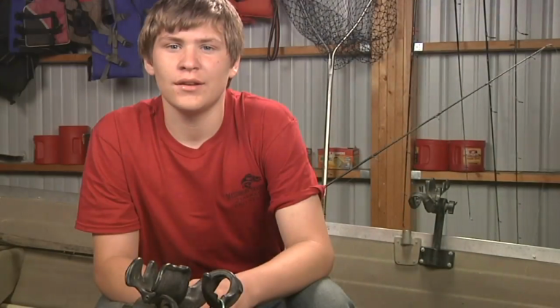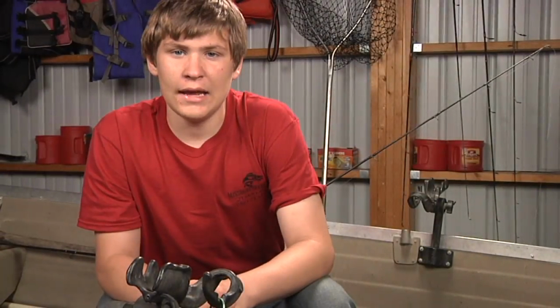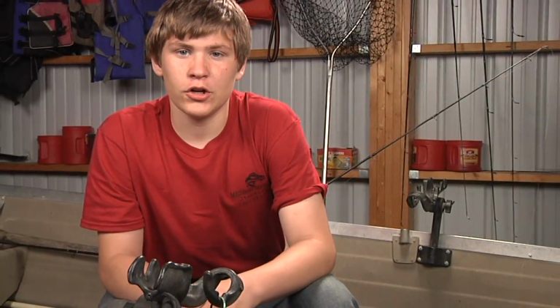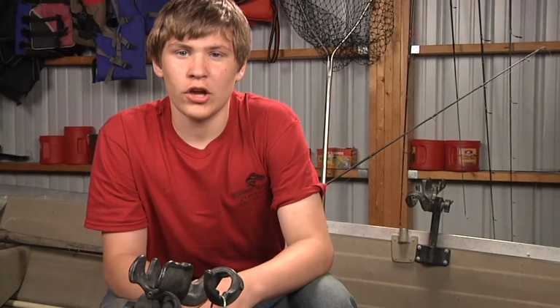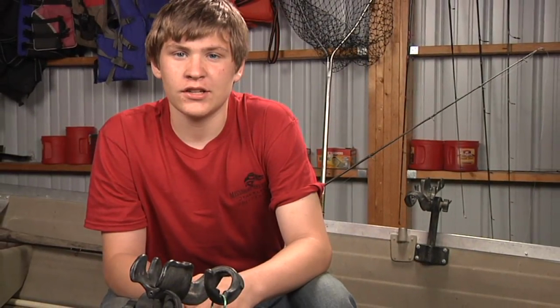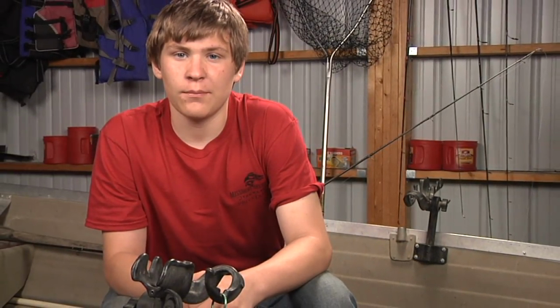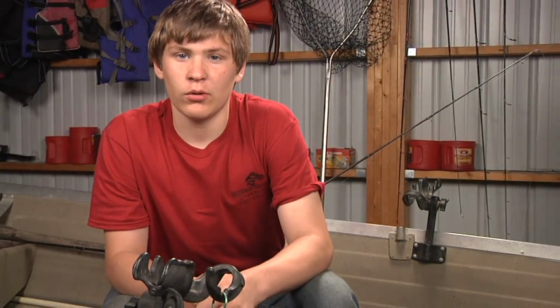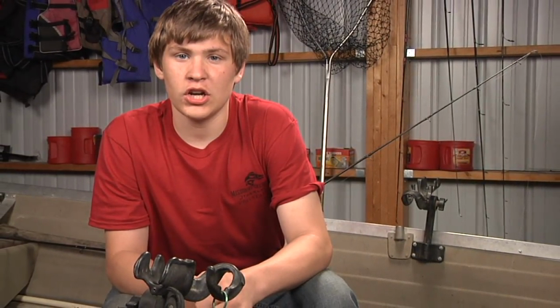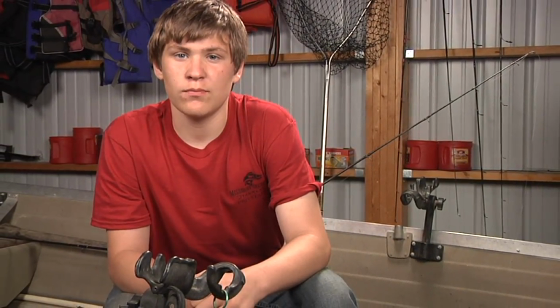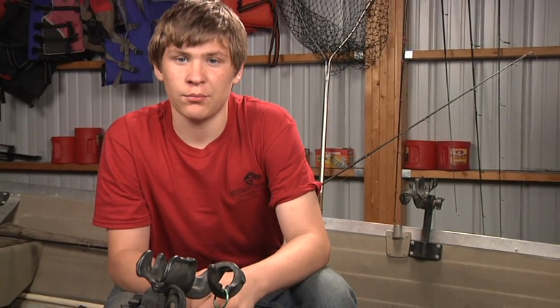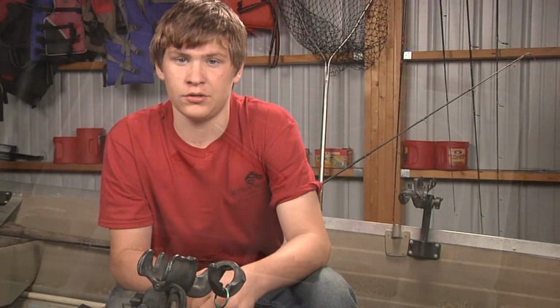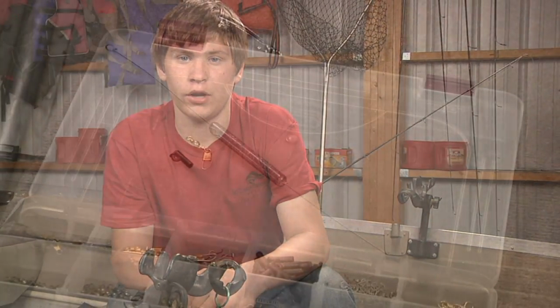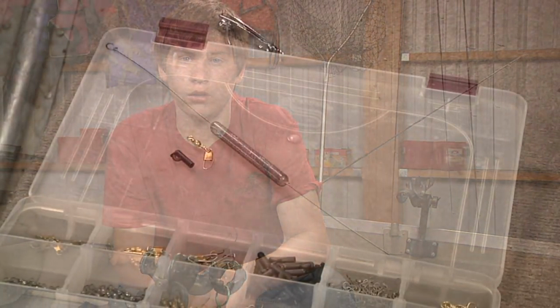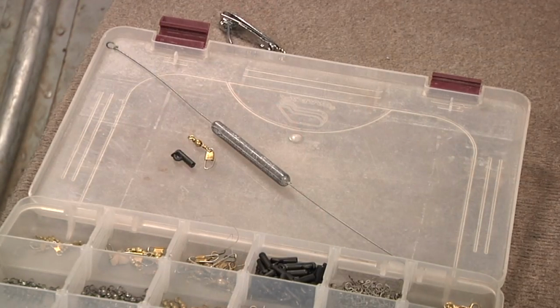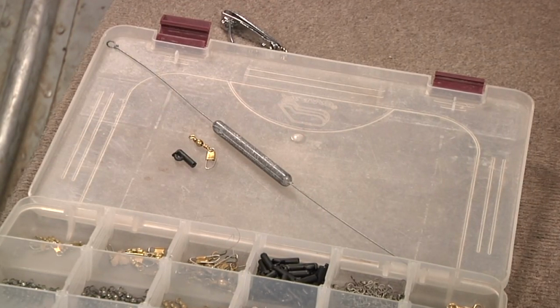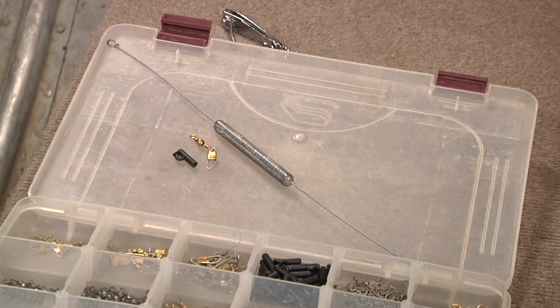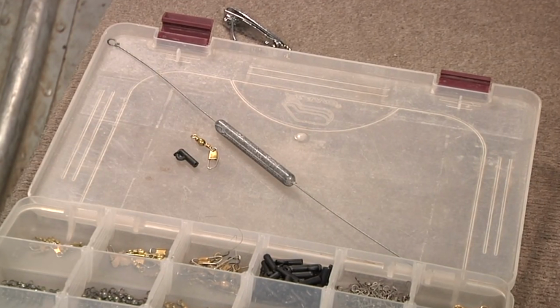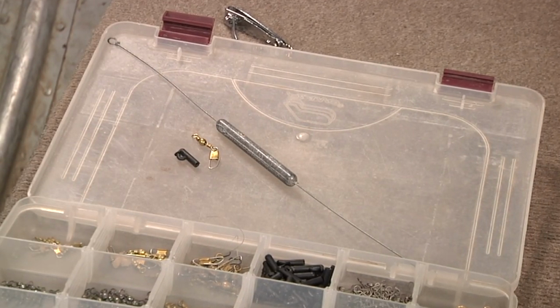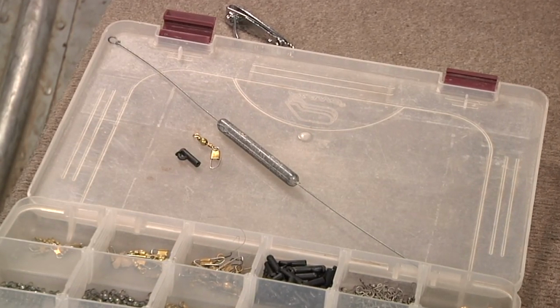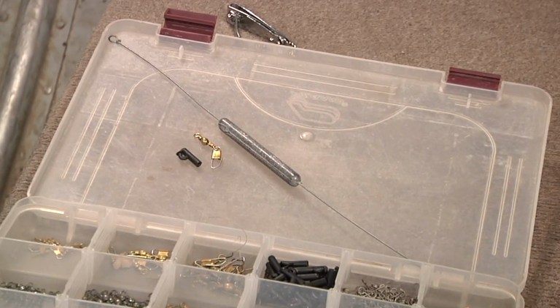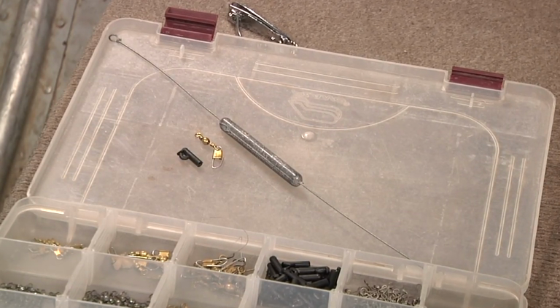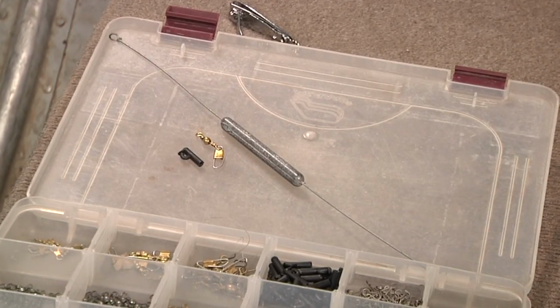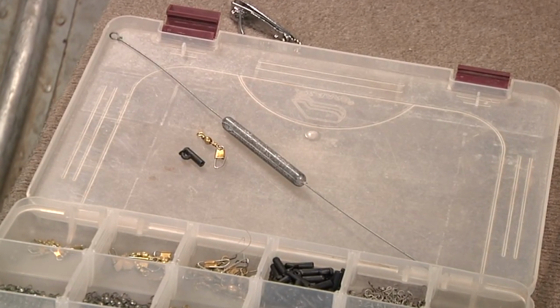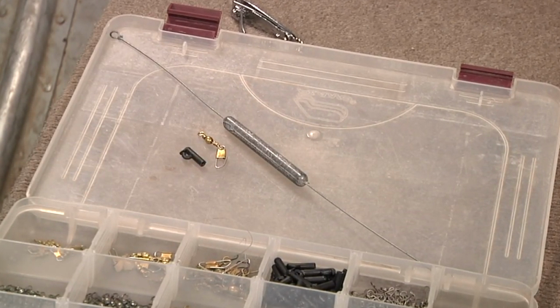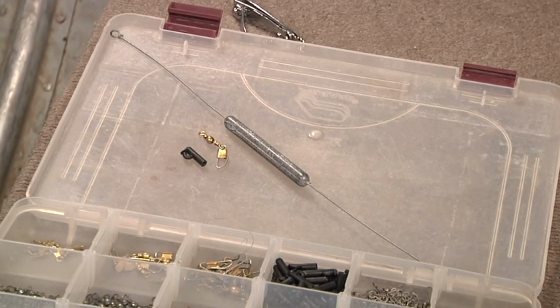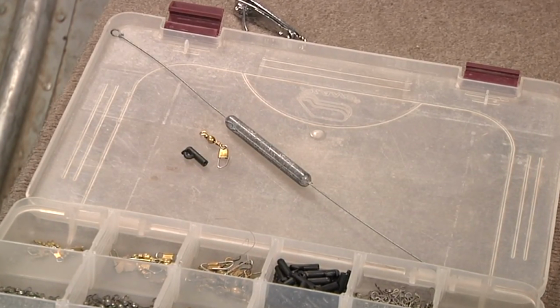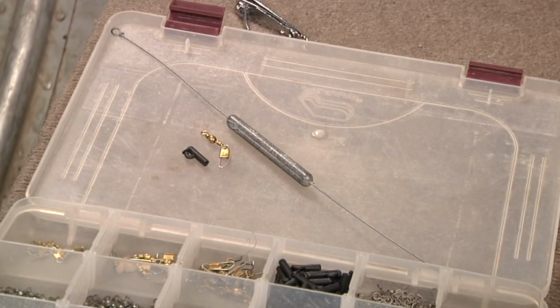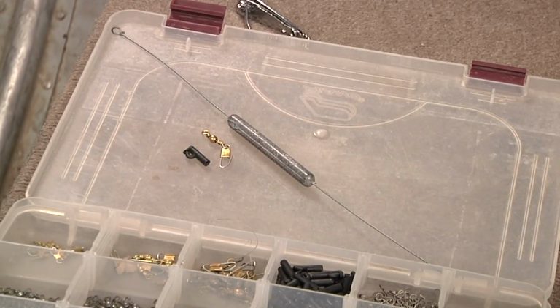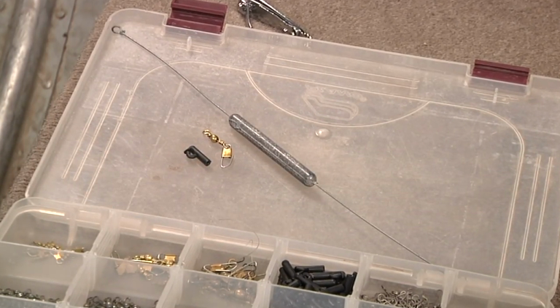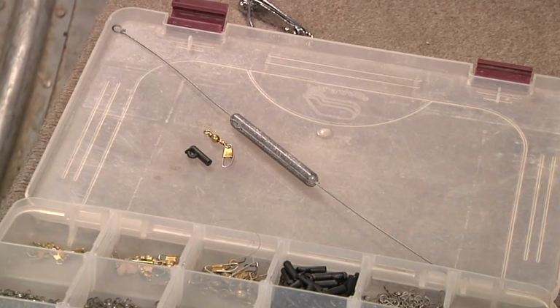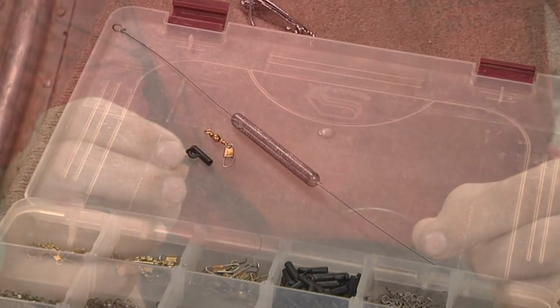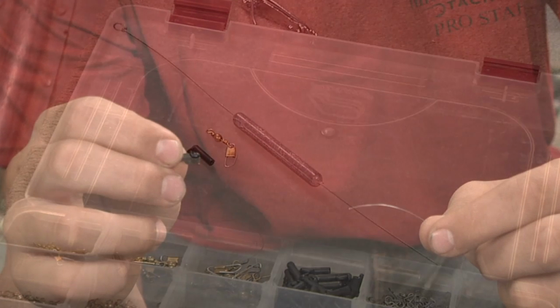Today I'm going to show you how to set up a quick change bottom balancer rig. All you need is a quick change clevis, a snap swivel of your choice, and a pencil style bottom balancer.